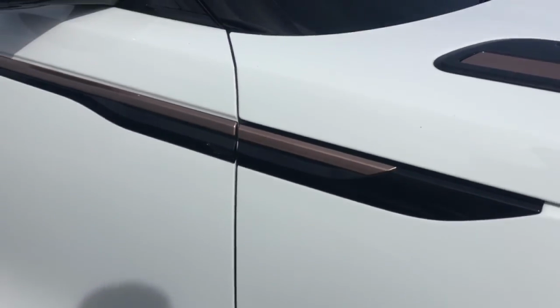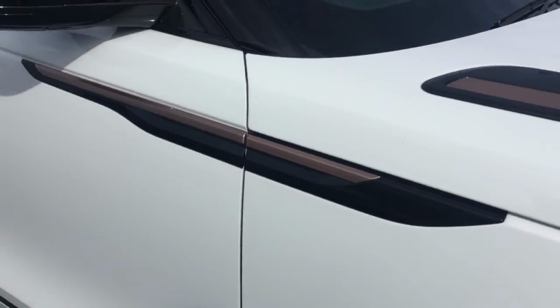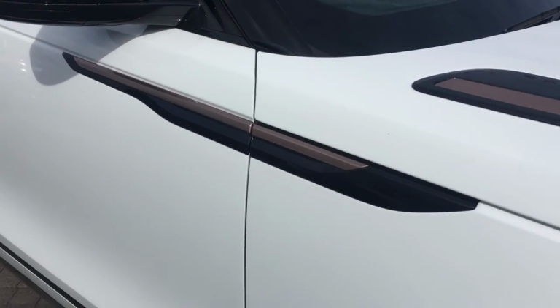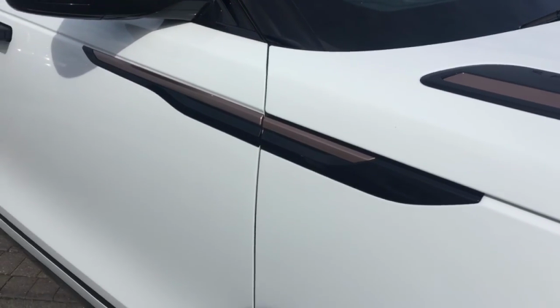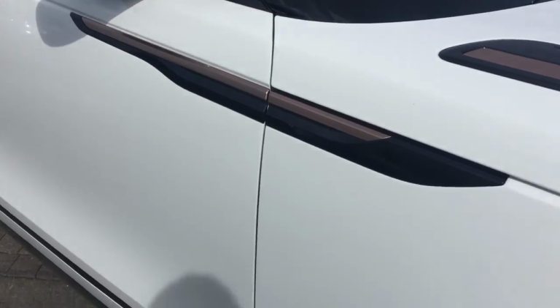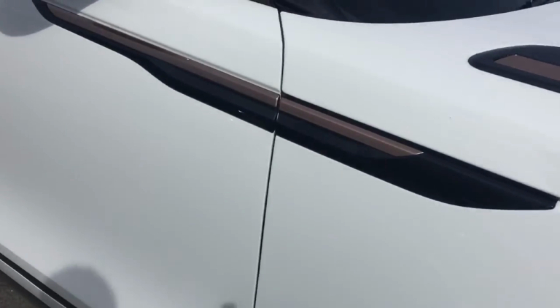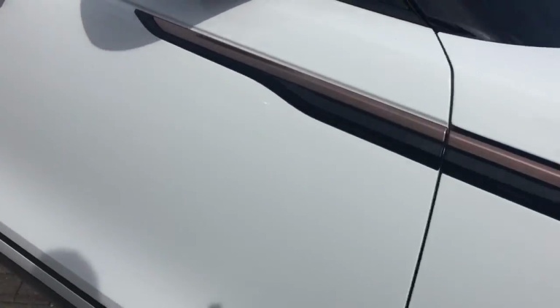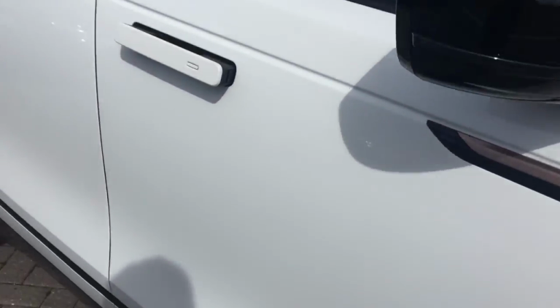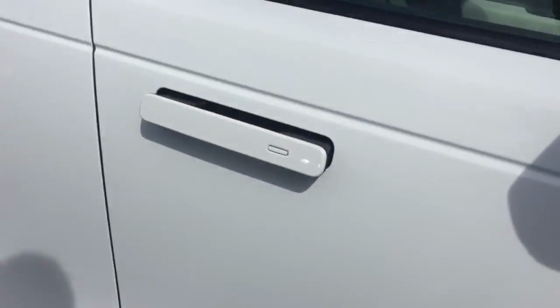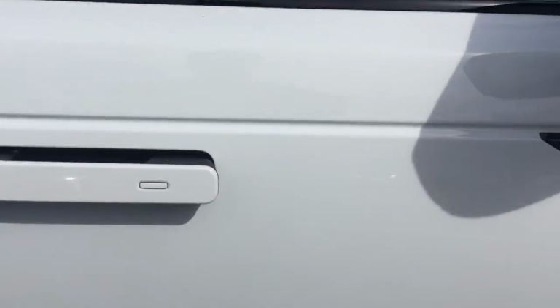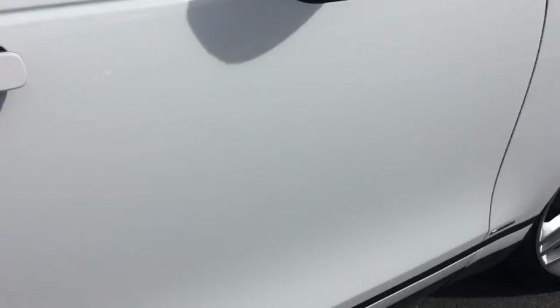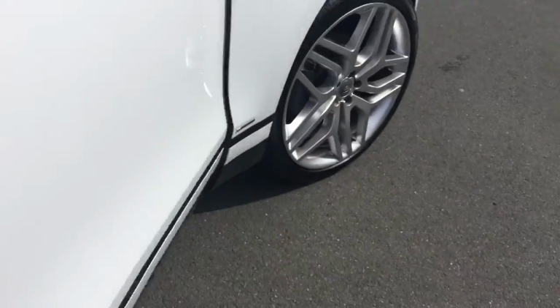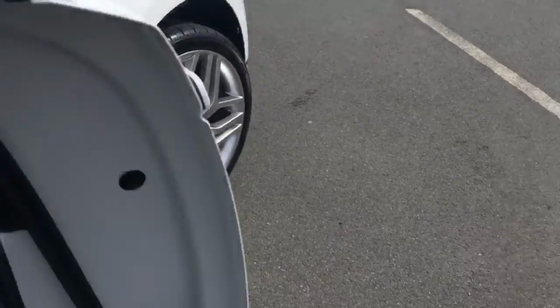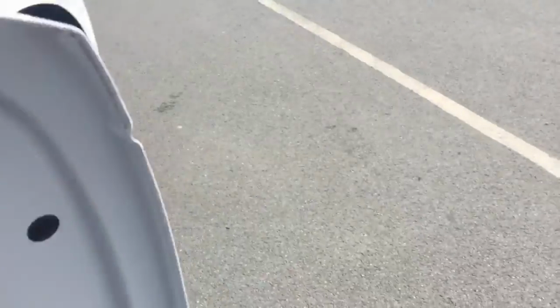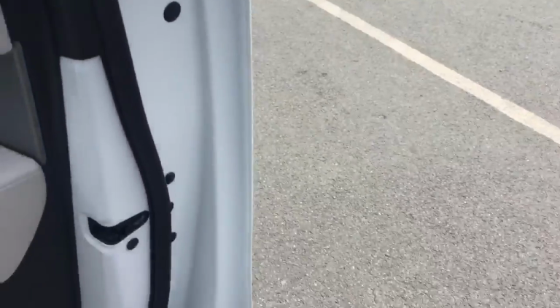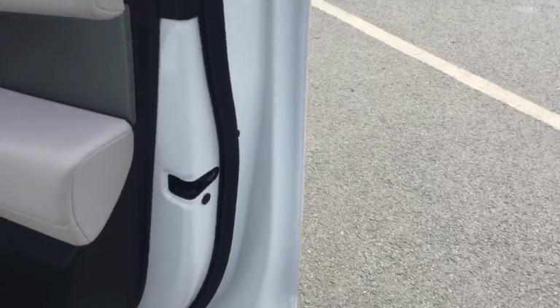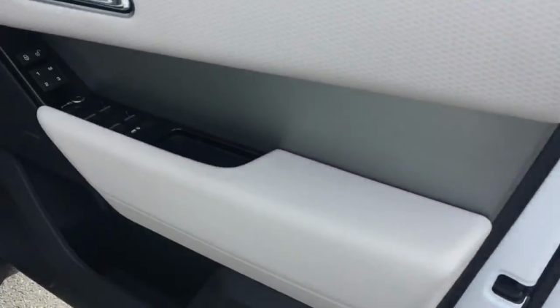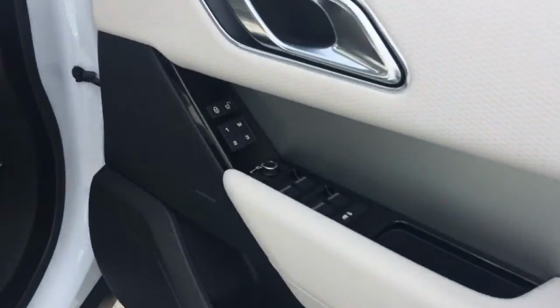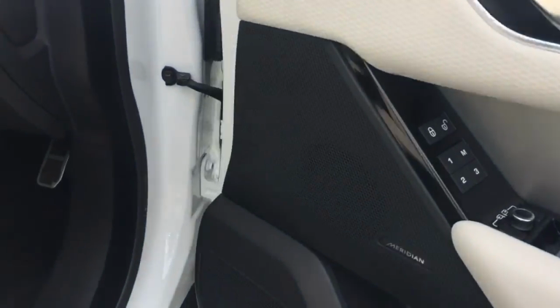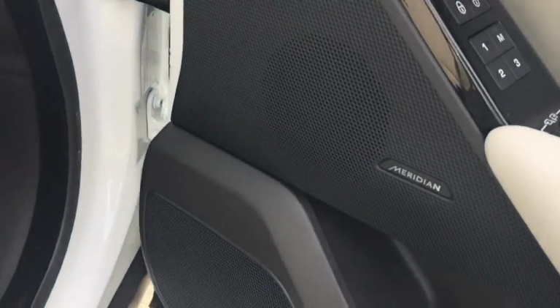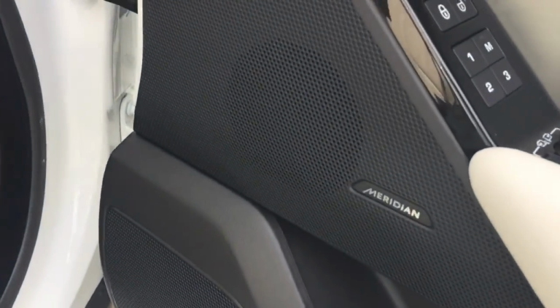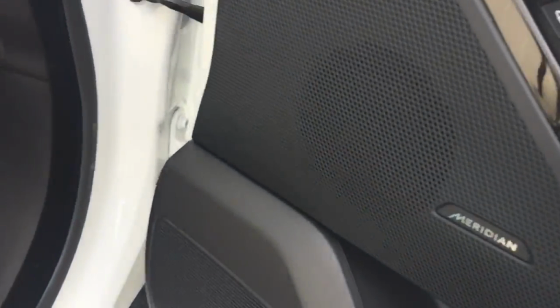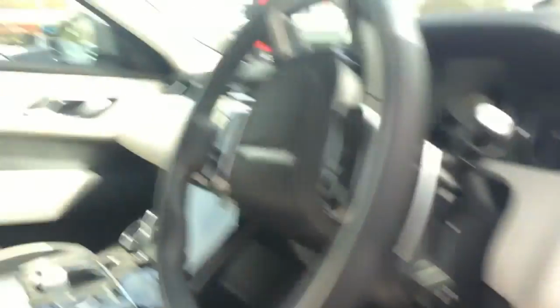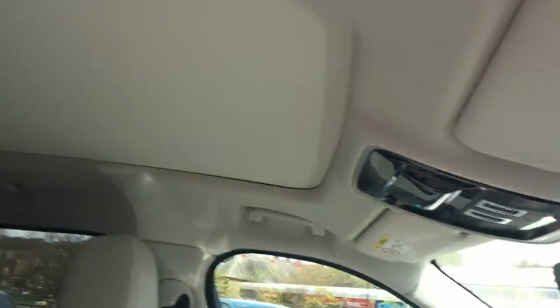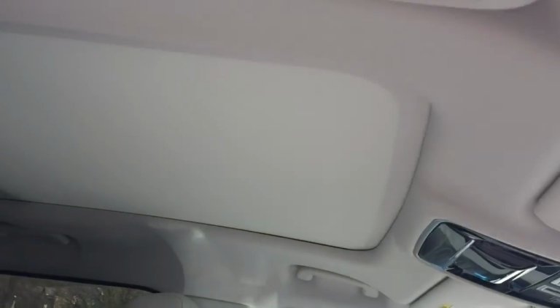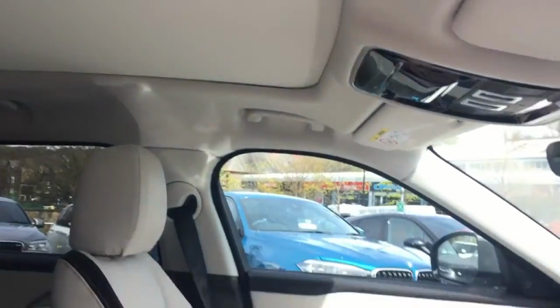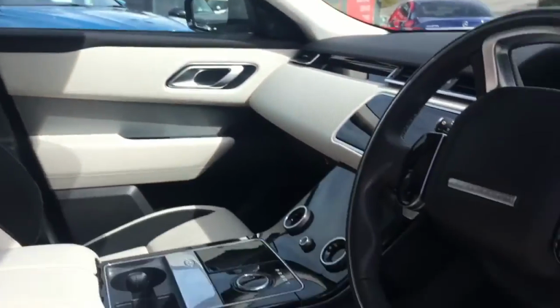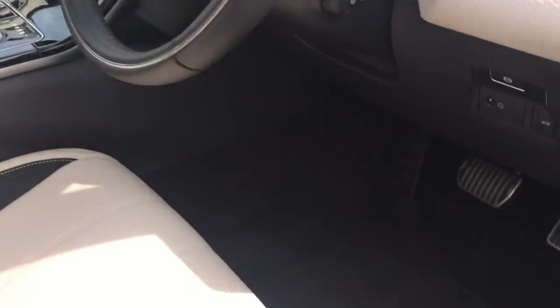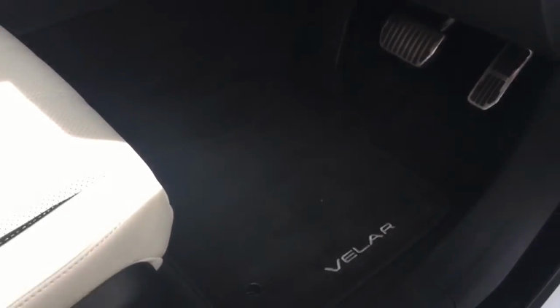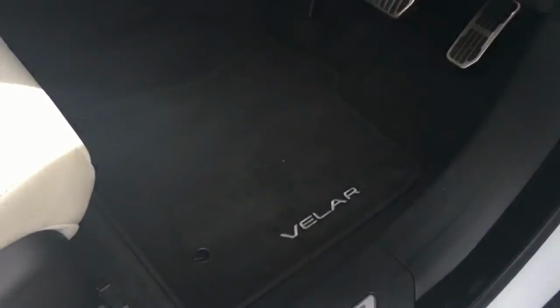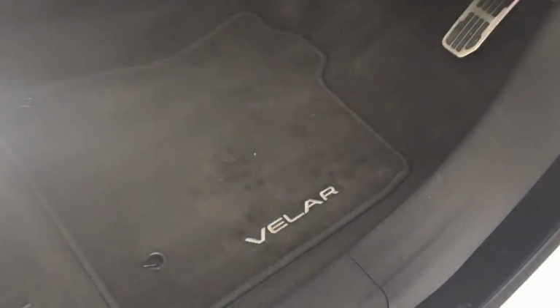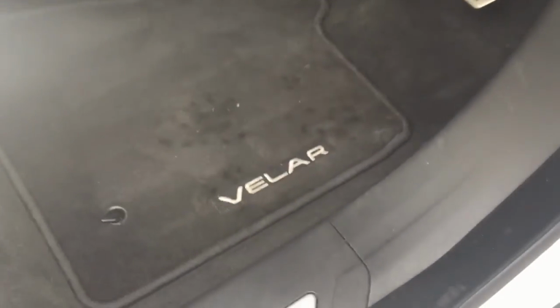We've got these side vents here — obviously they're part of the black pack as well. Now popping you inside the car, we've got the Meridian audio system and the panoramic roof up there, which is obviously one of the key features and a must-have for you.